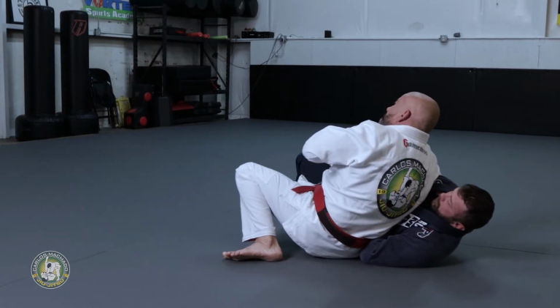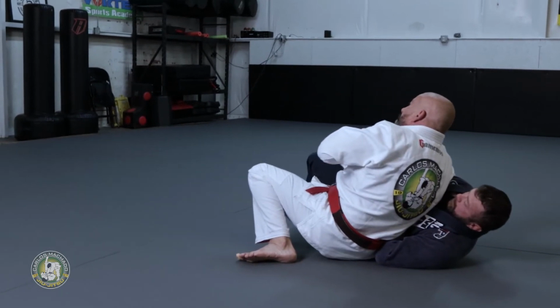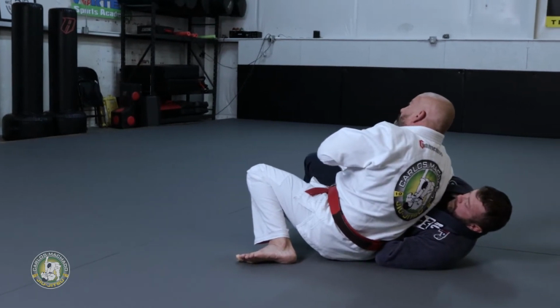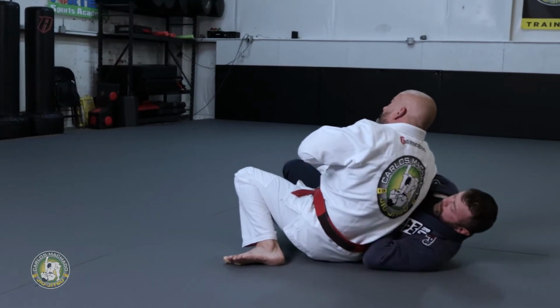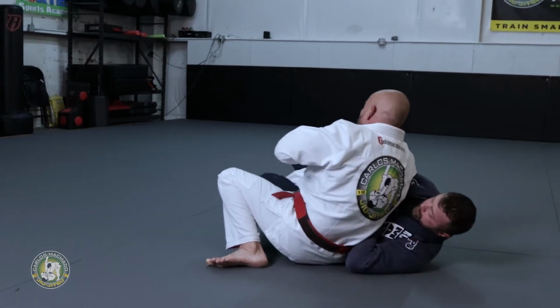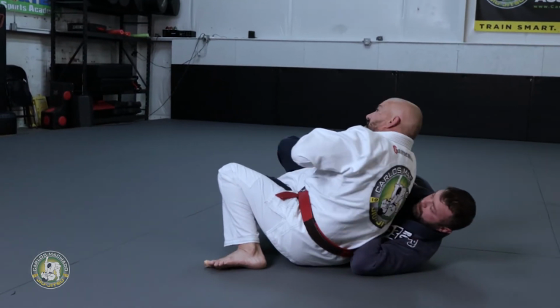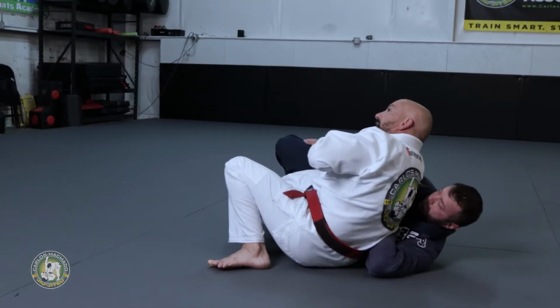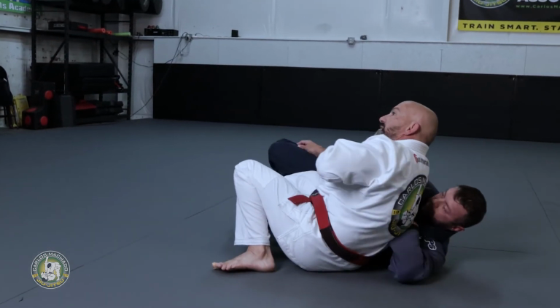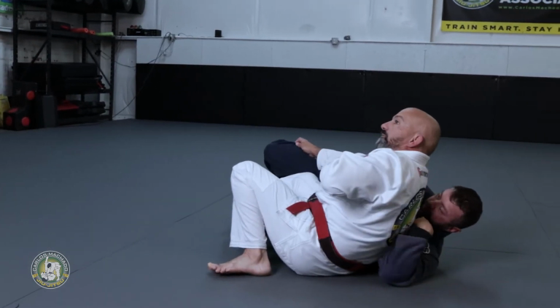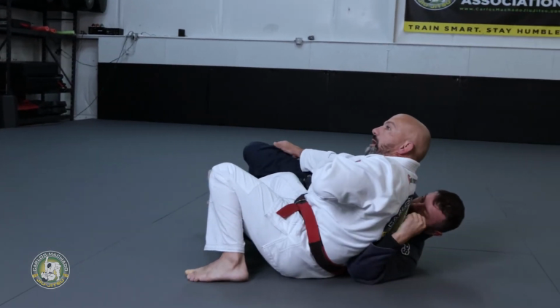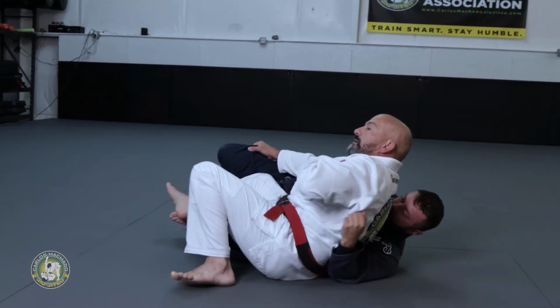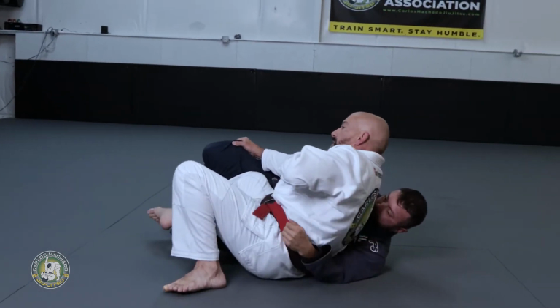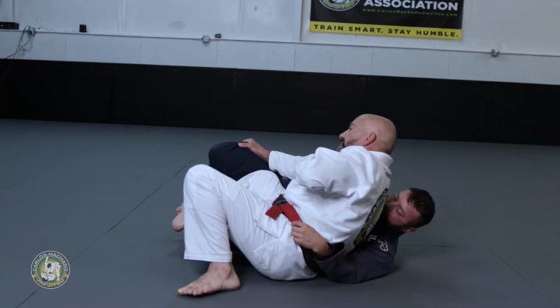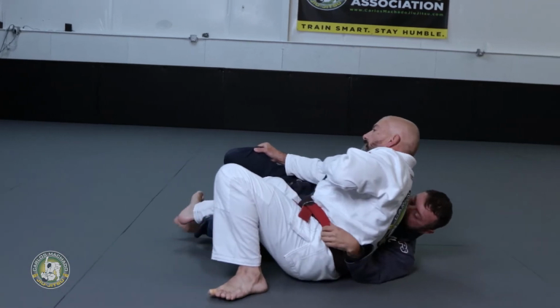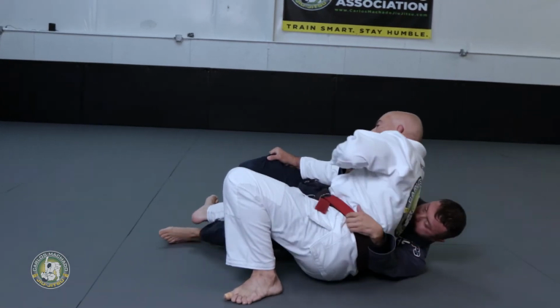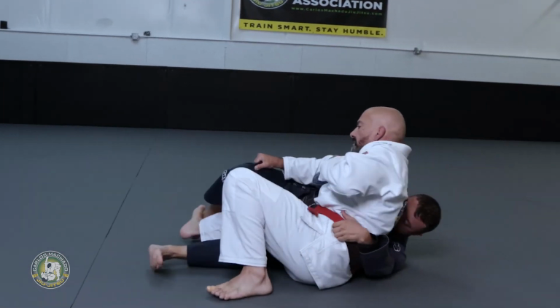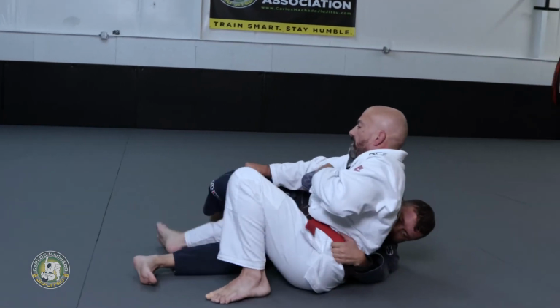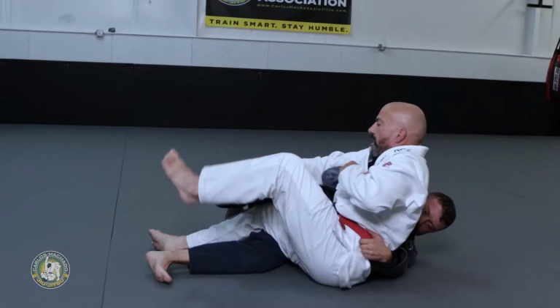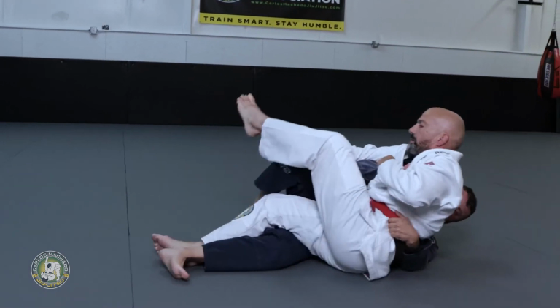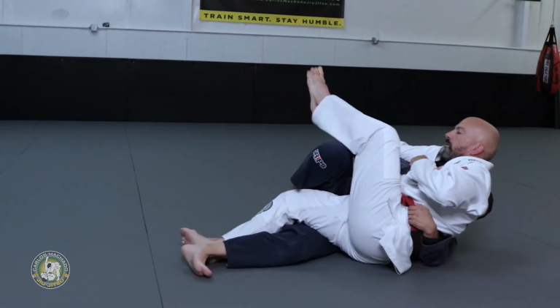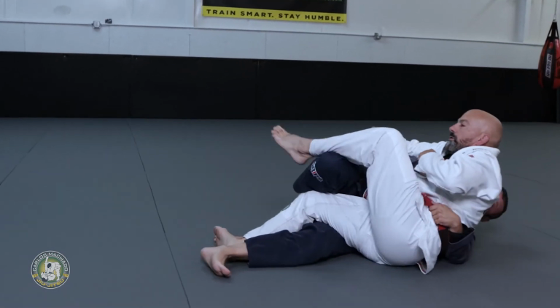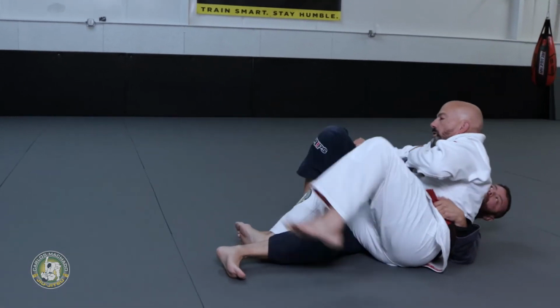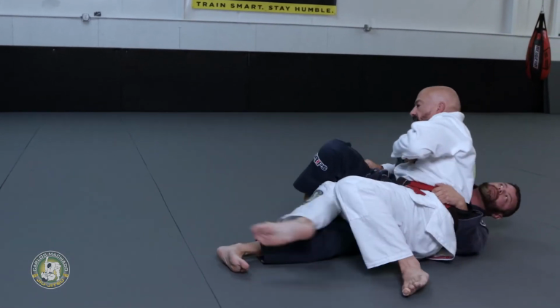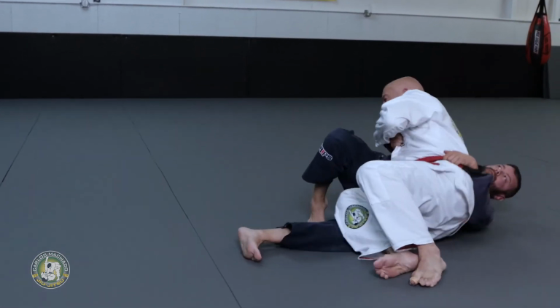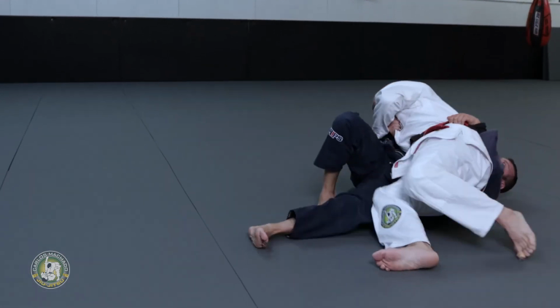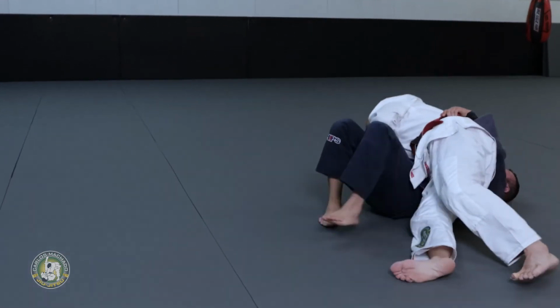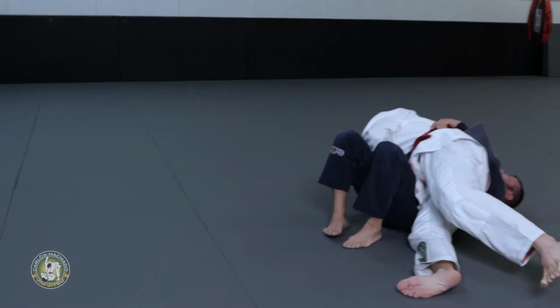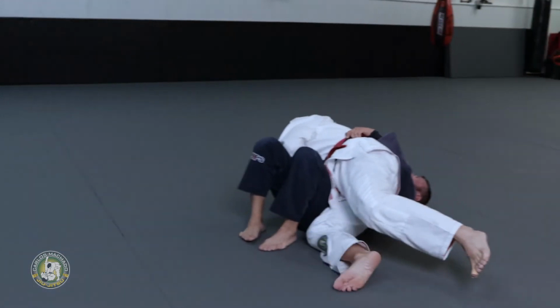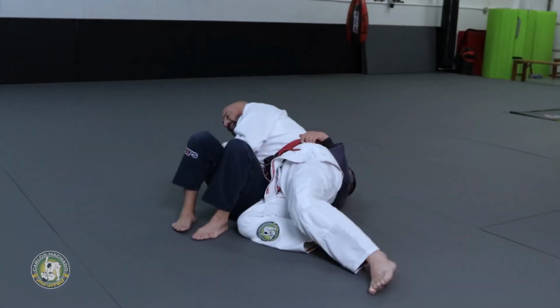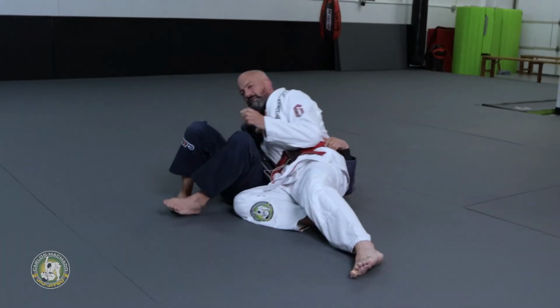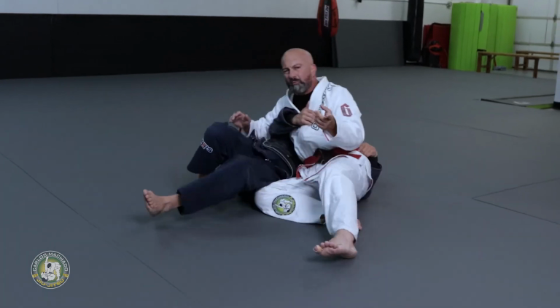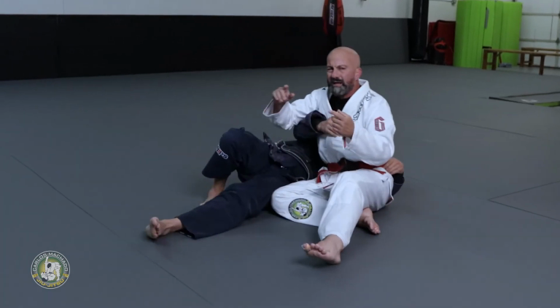Step back and start digging the elbow. And basically here I reach for the far leg, try to get my back. Here right now look — trap his leg or get around.